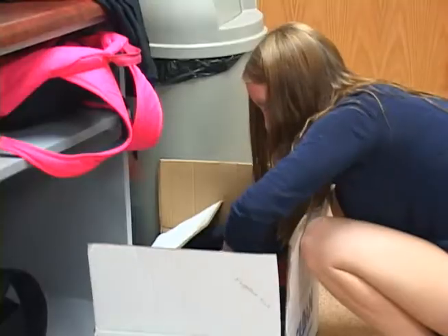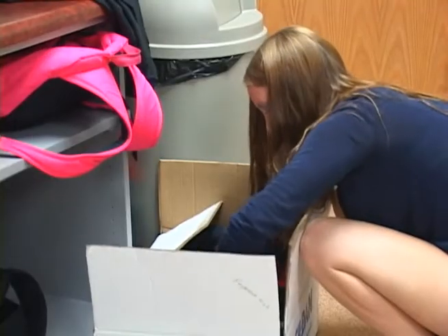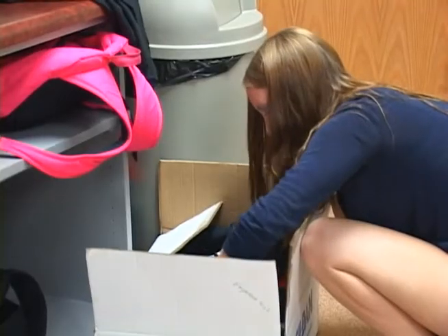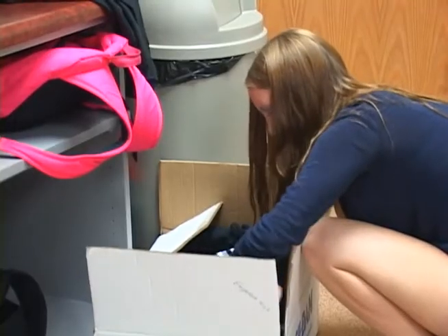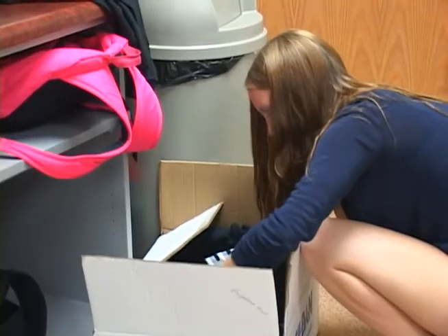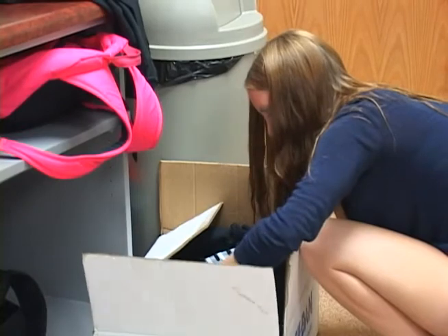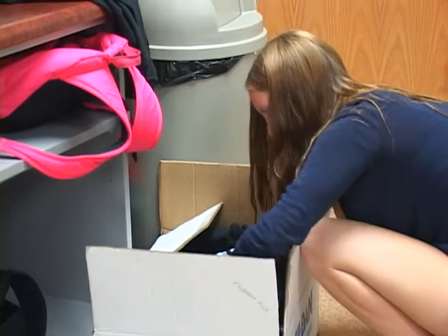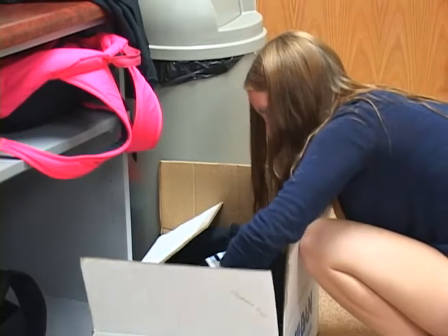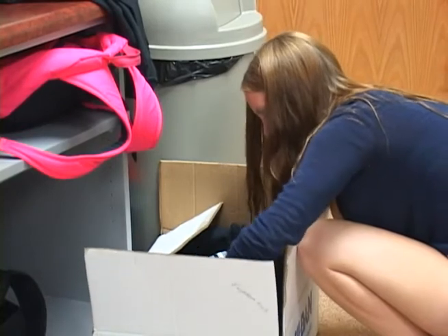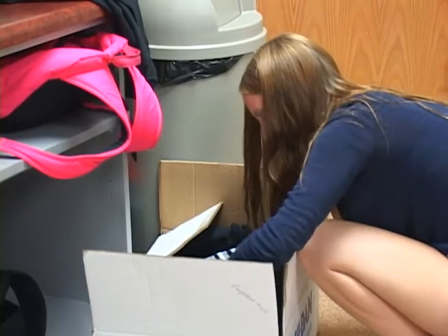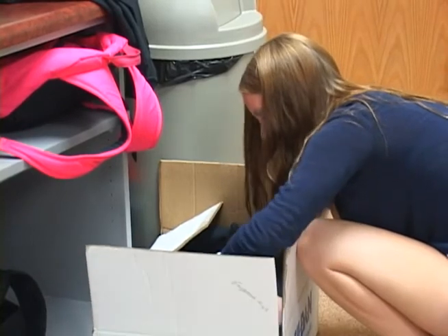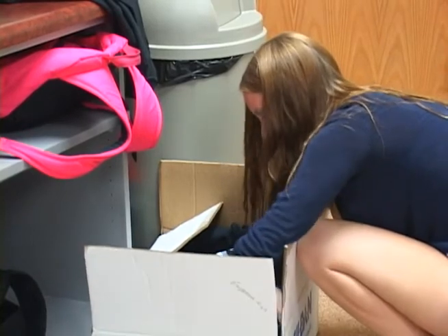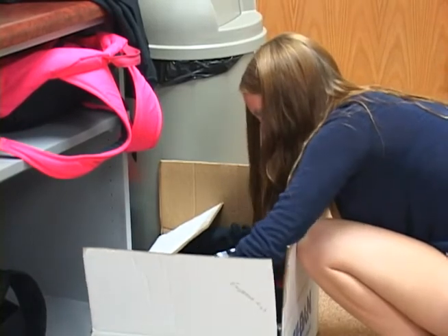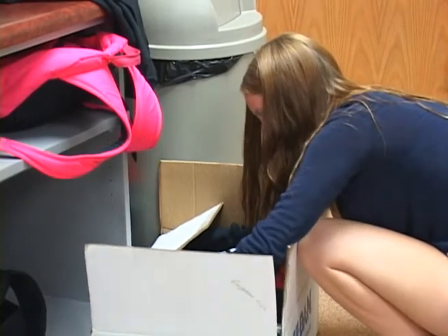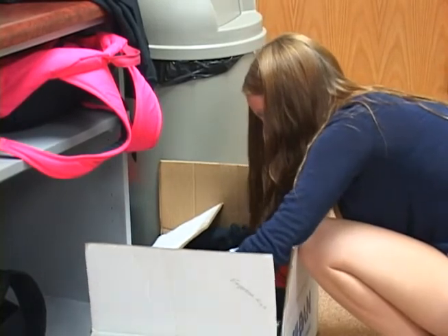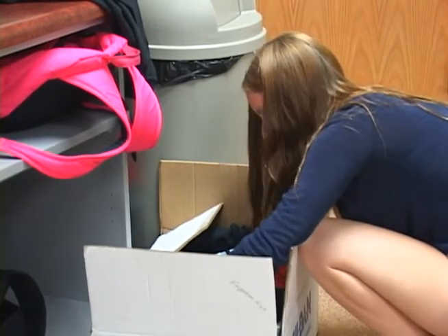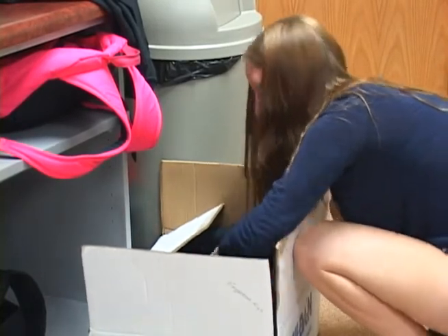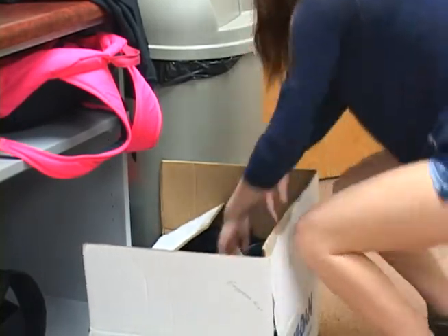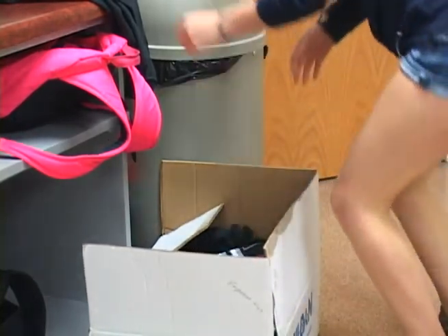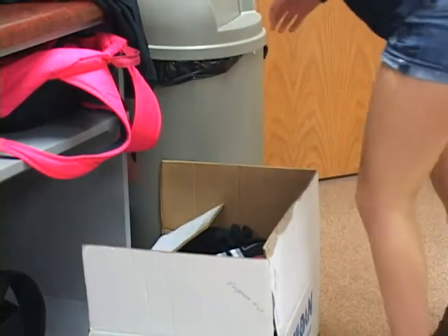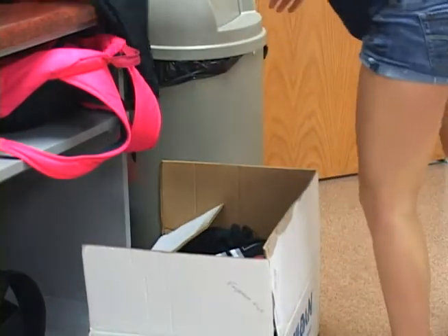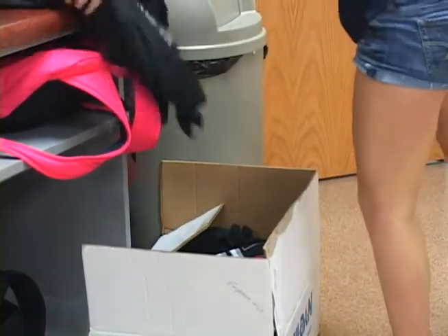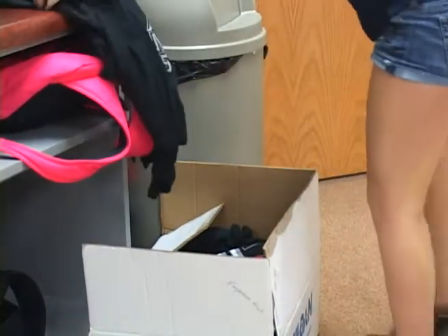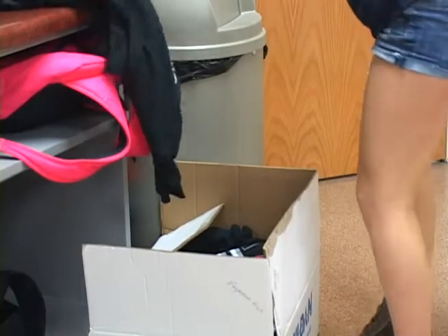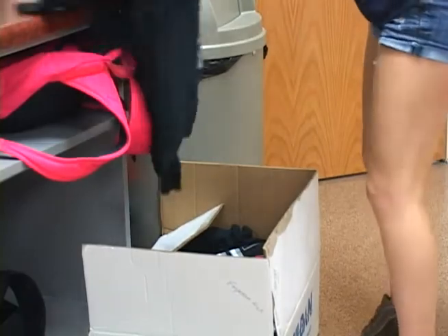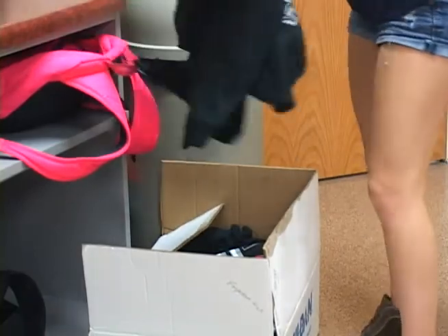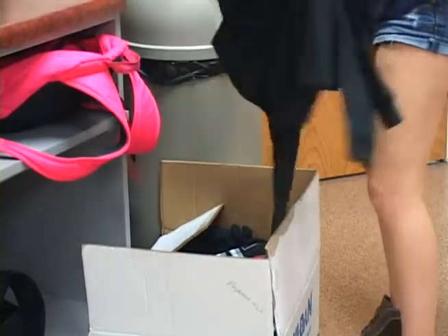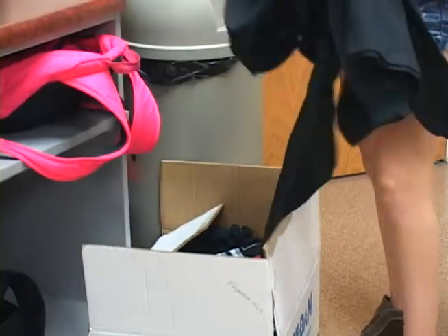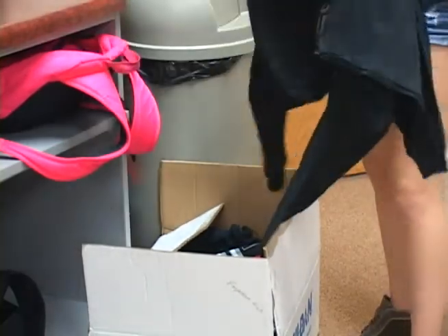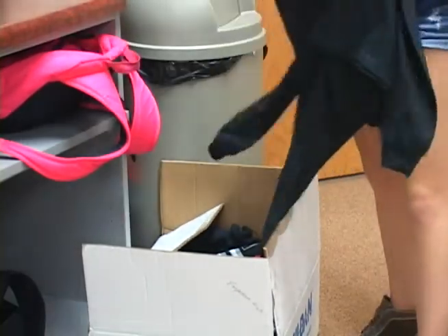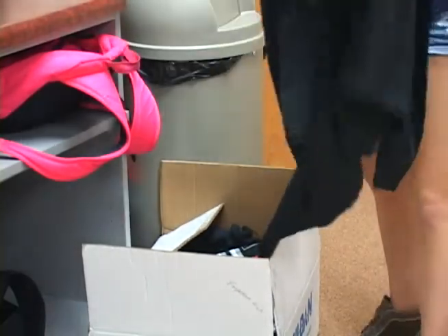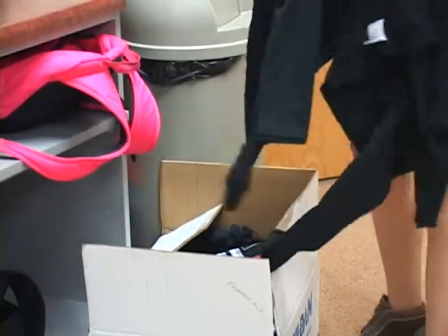I currently have 15 students this semester that are employees of Spartan Saver. It's a semester-long class, so starting in January I'll have all new employees.